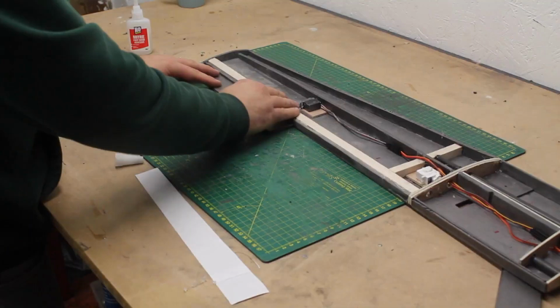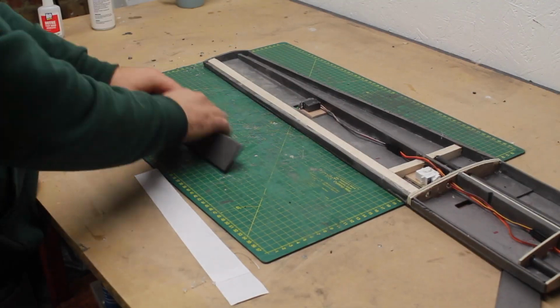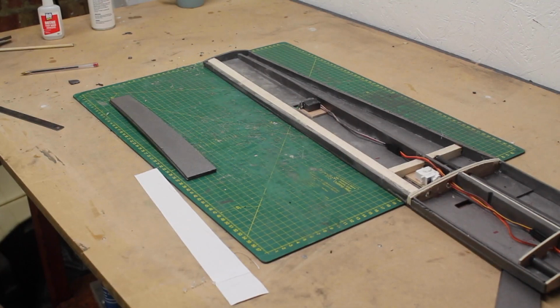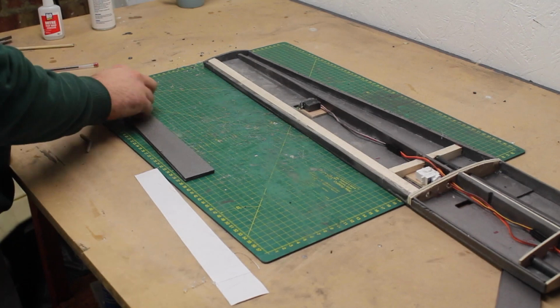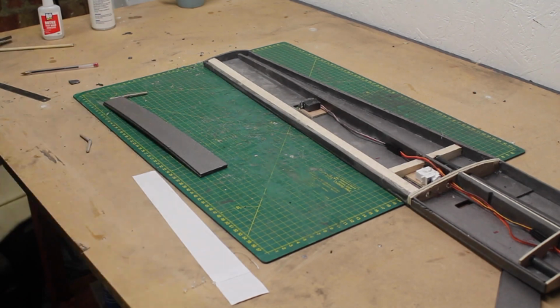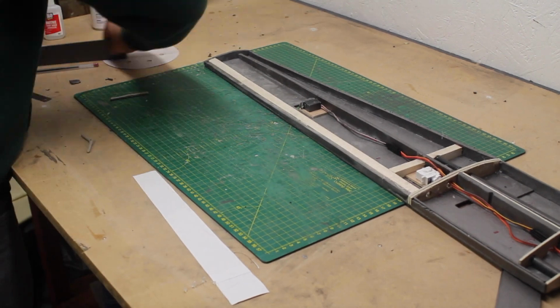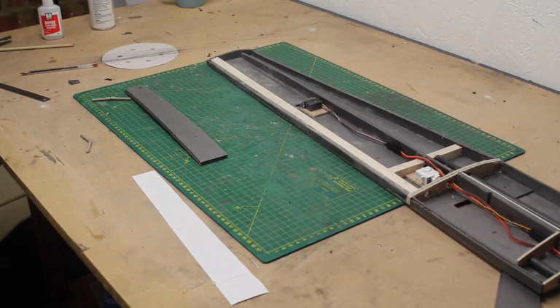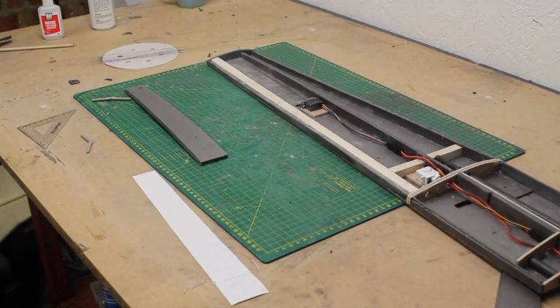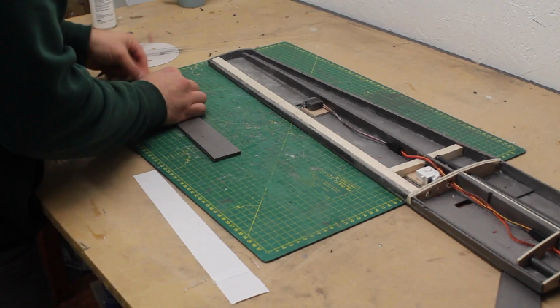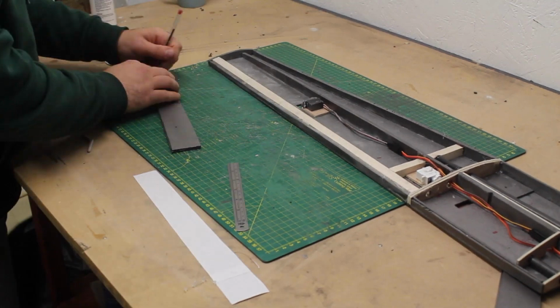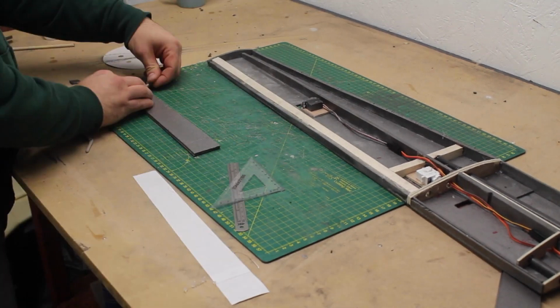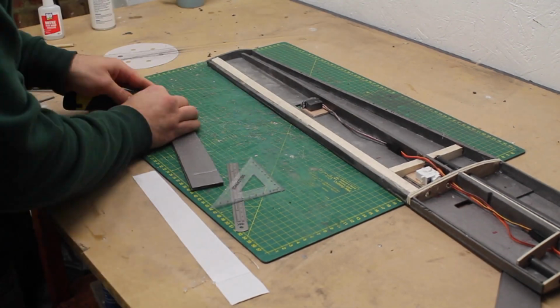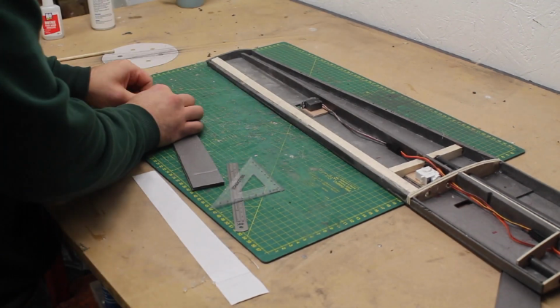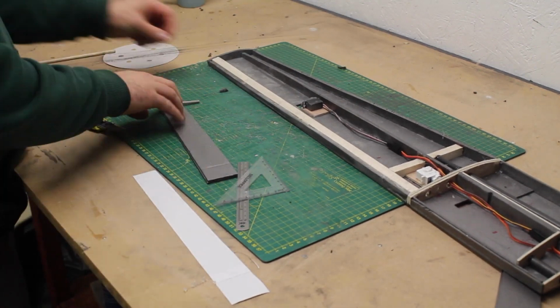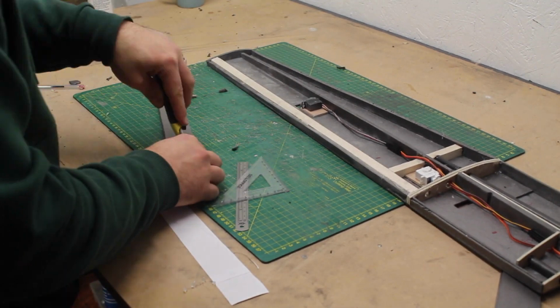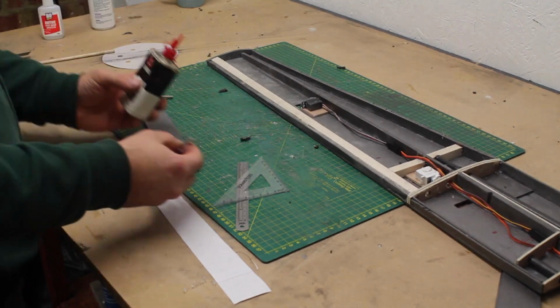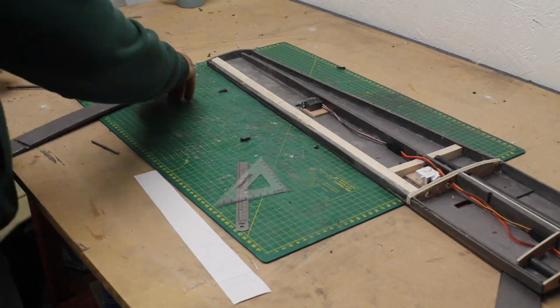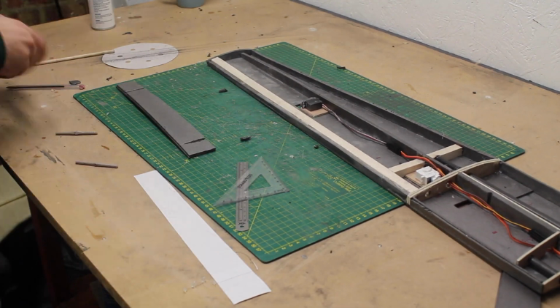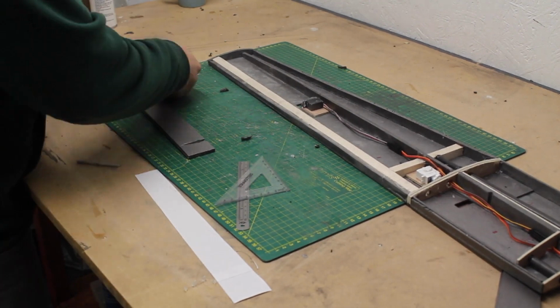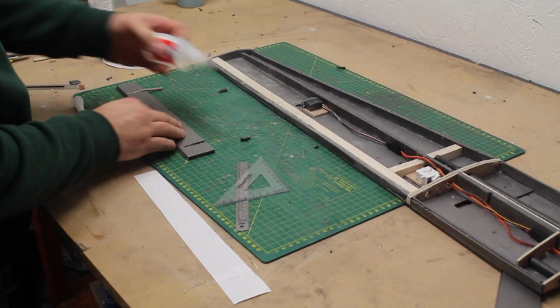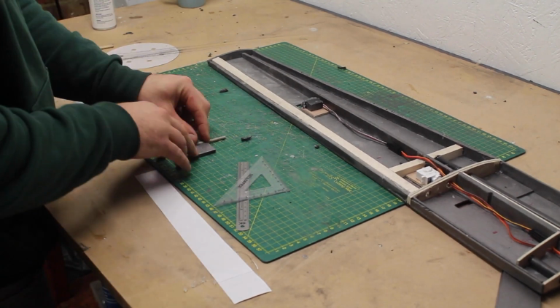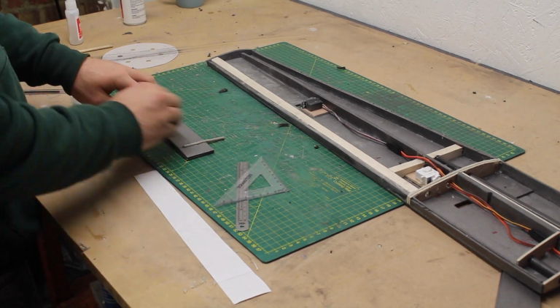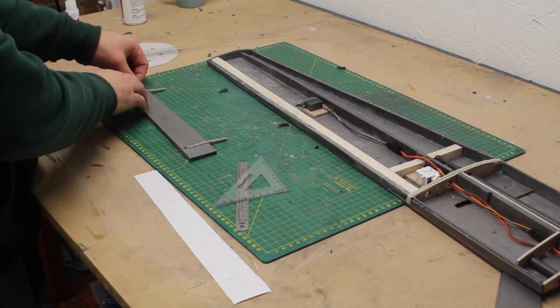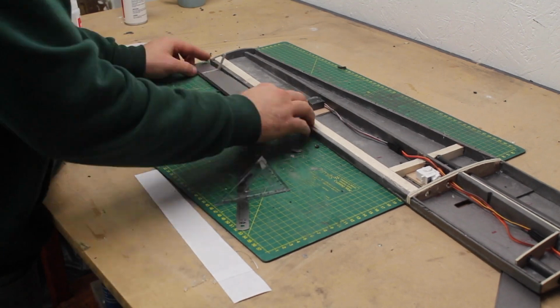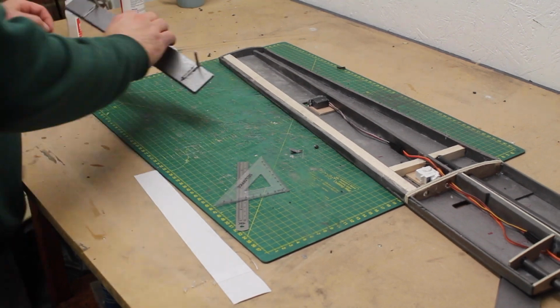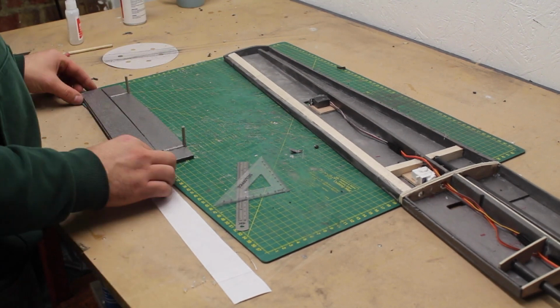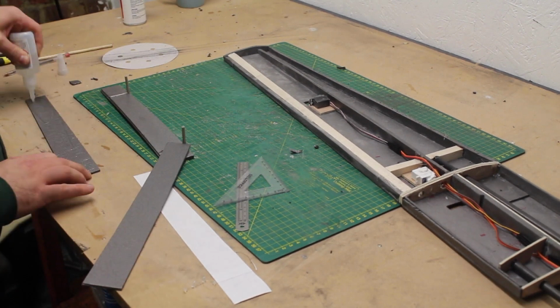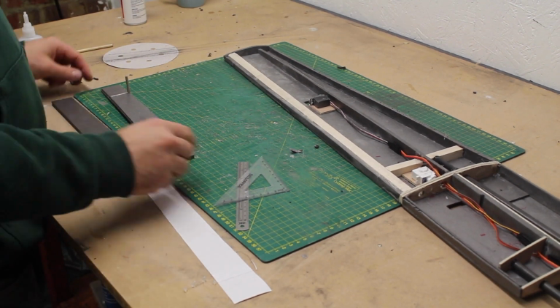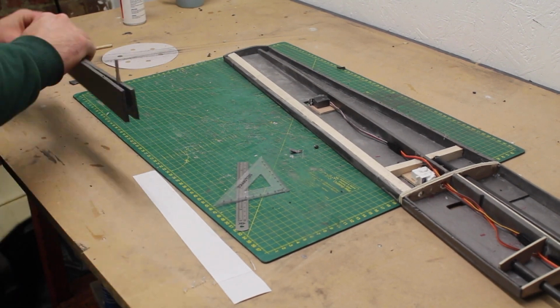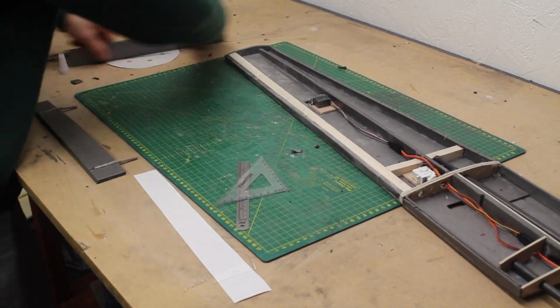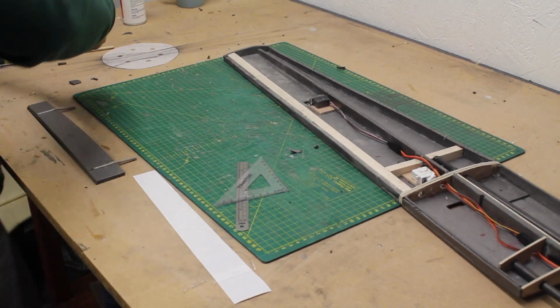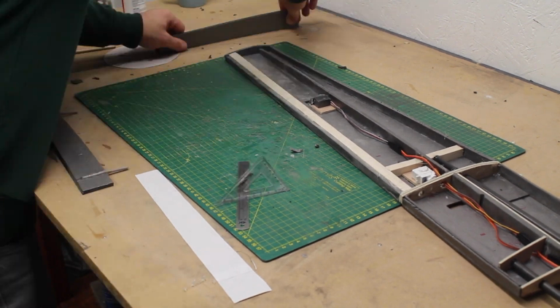The aileron is built up with three layers of 3mm depron with robart hinges set into the middle layer. The flap uses four layers as the wing is thicker near the root.